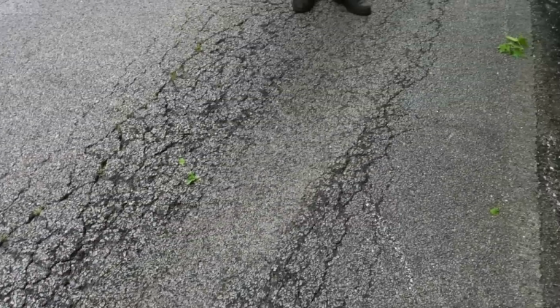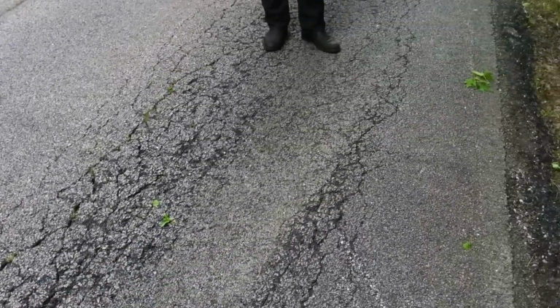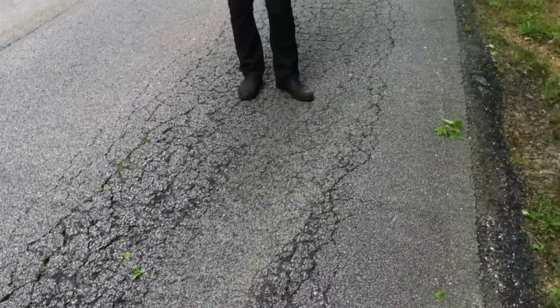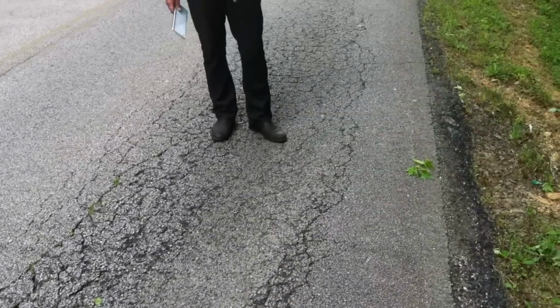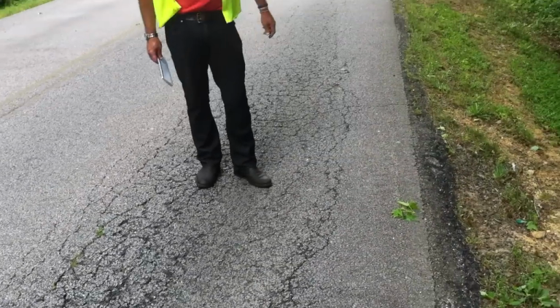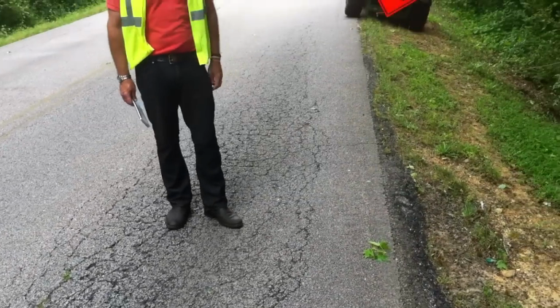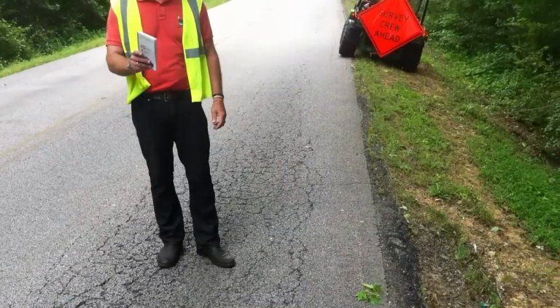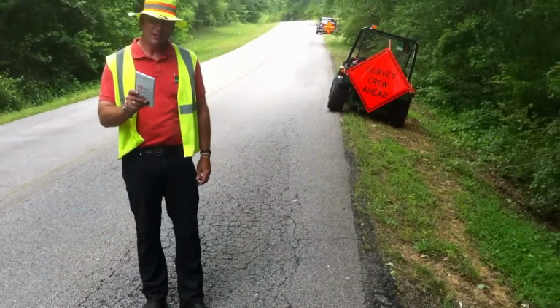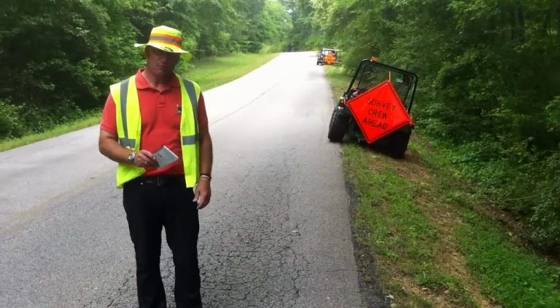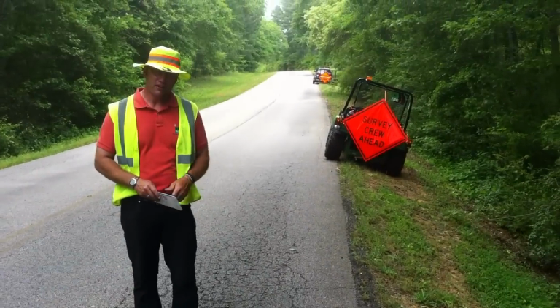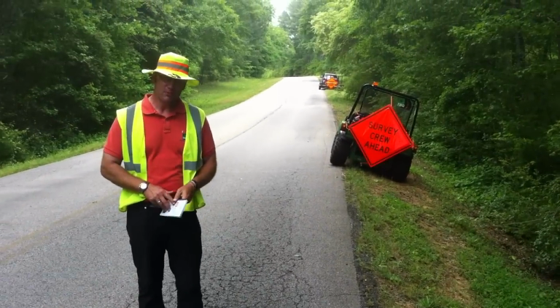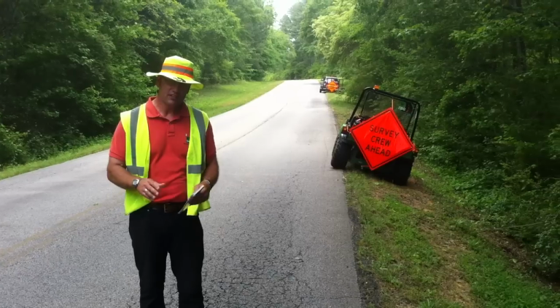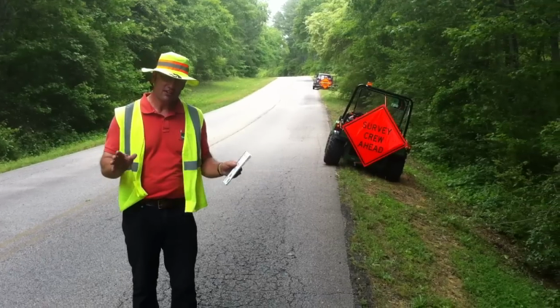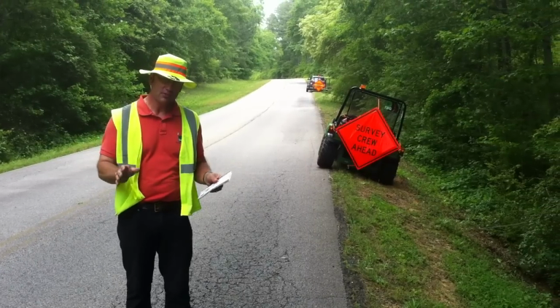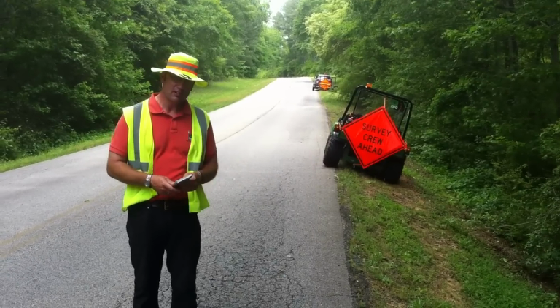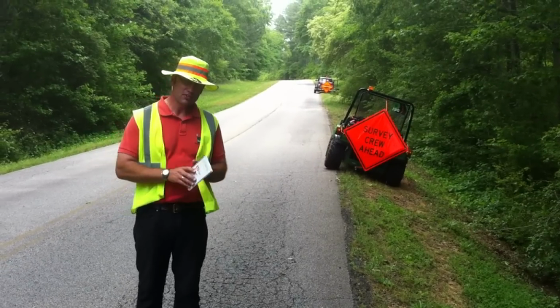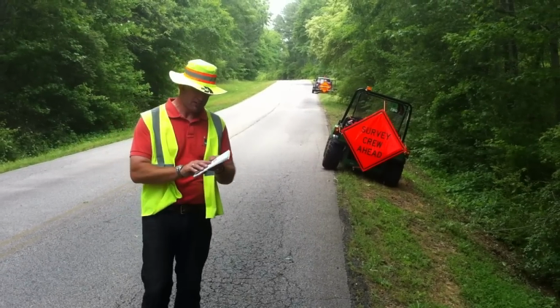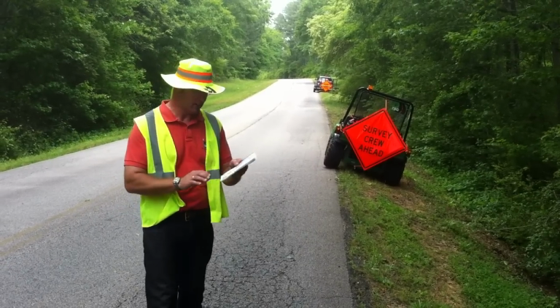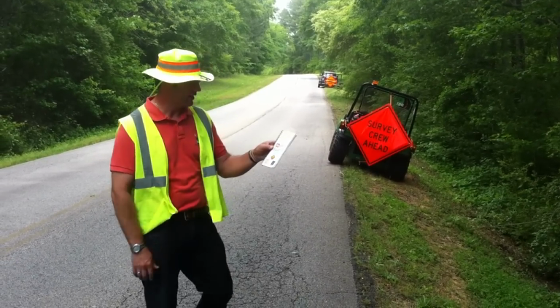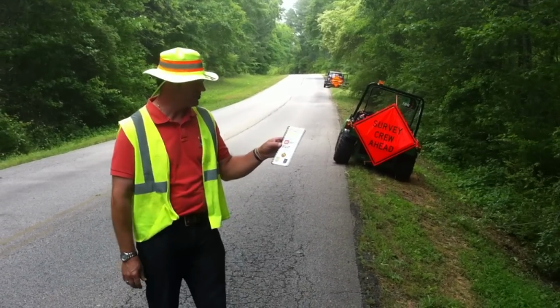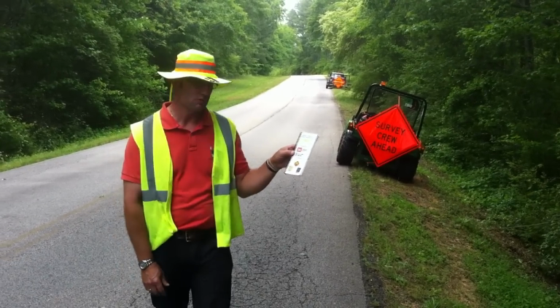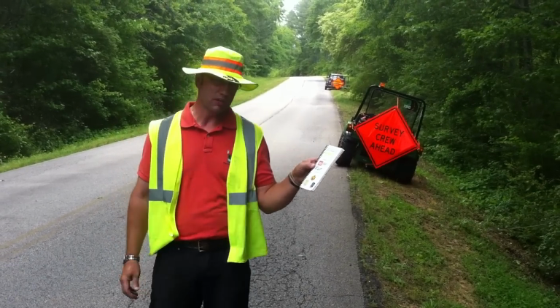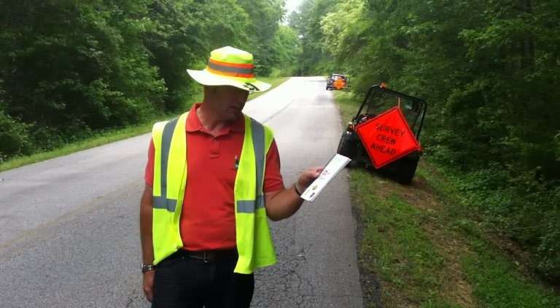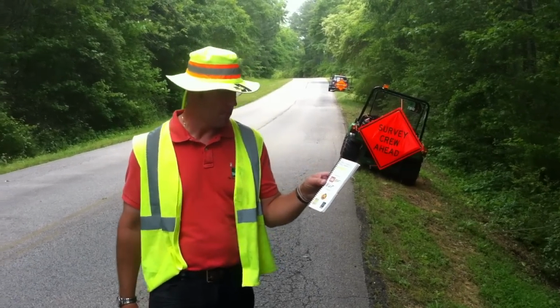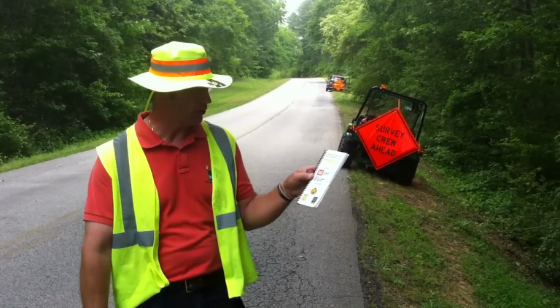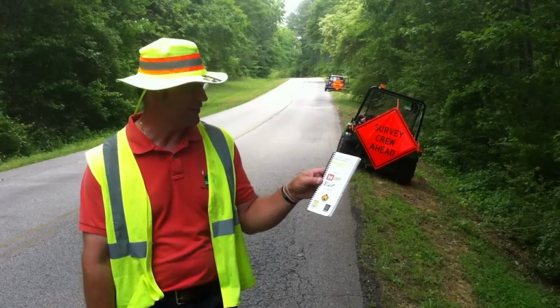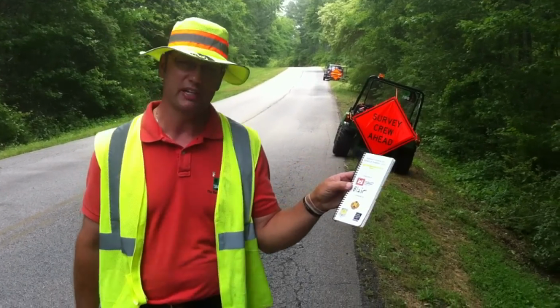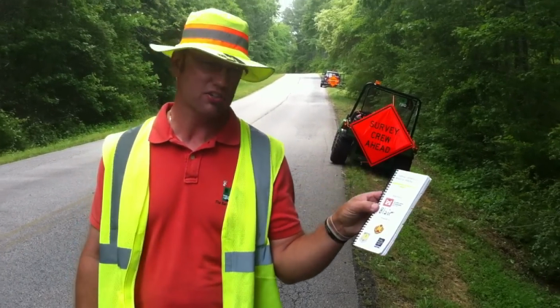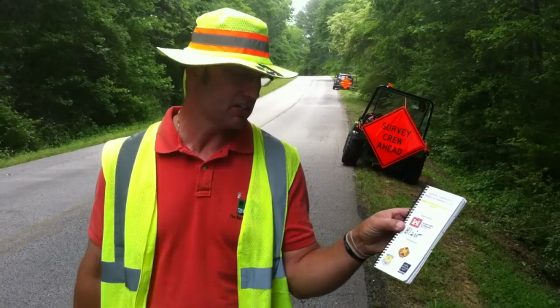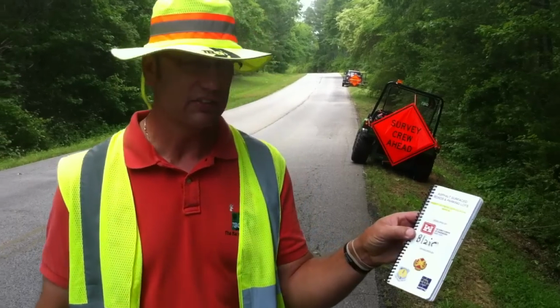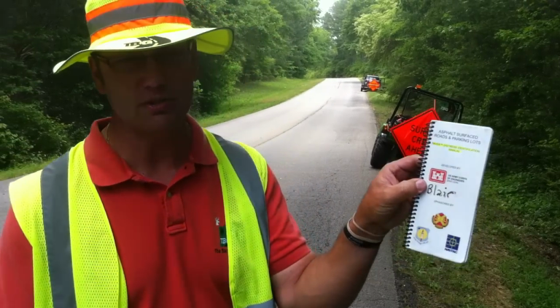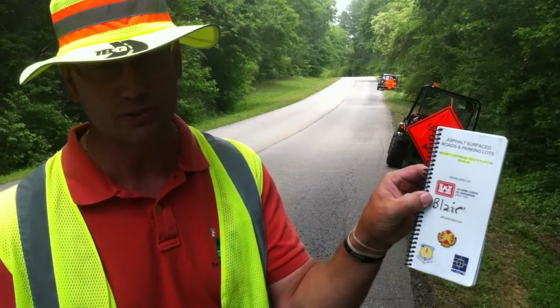Good afternoon students, this is Blair Barnhart with the Barnhart Group, here today to talk to you about another distress in our asphalt surface roads and parking lots — the micro paver distress identification manual.